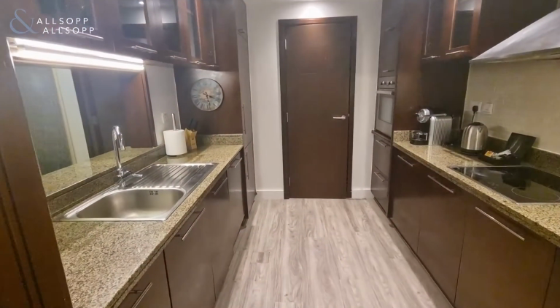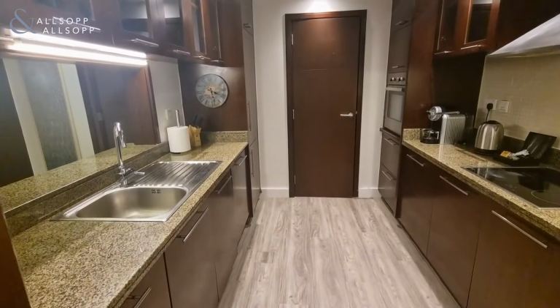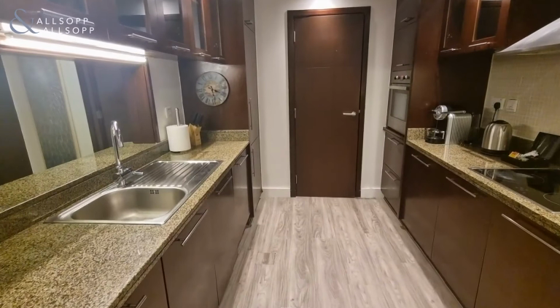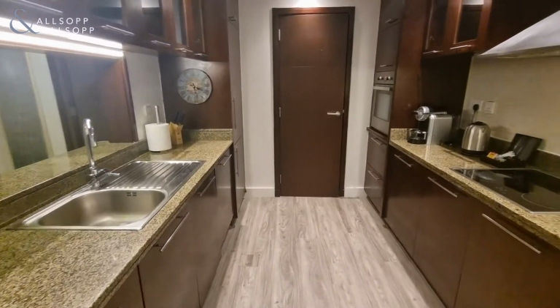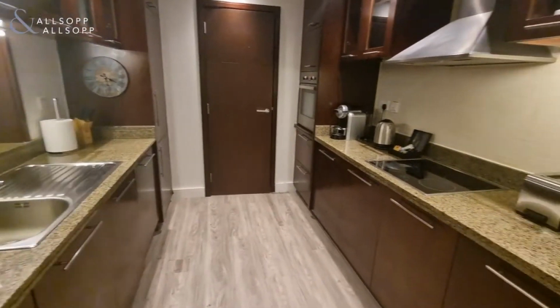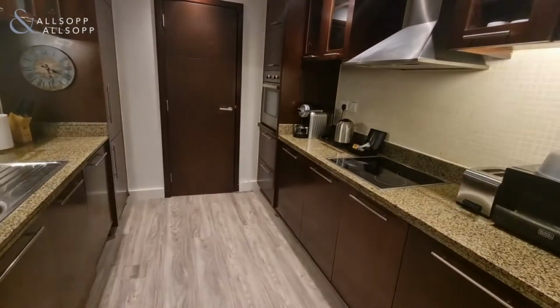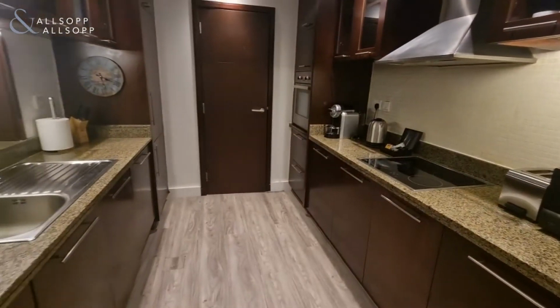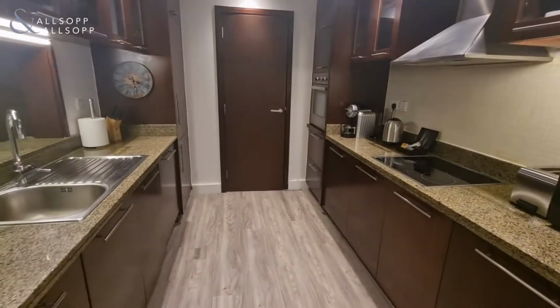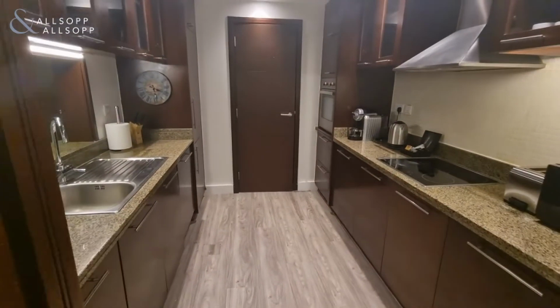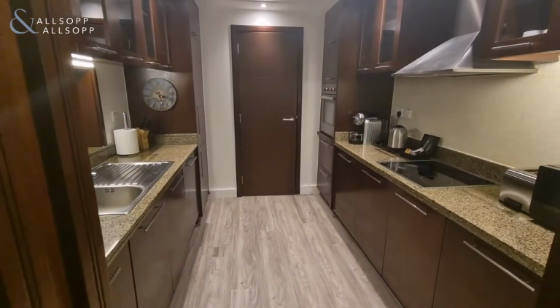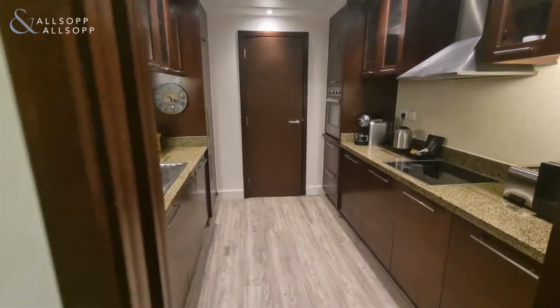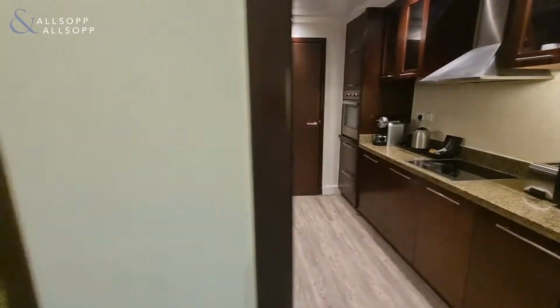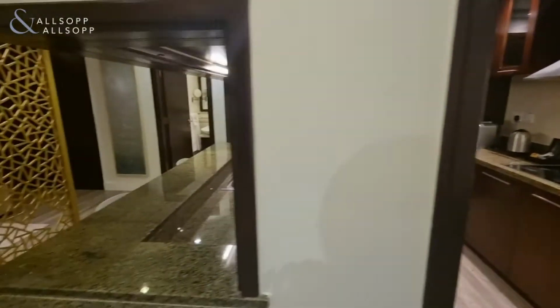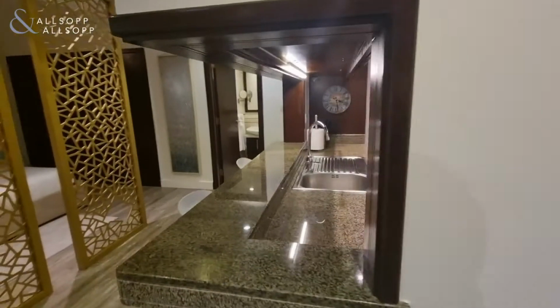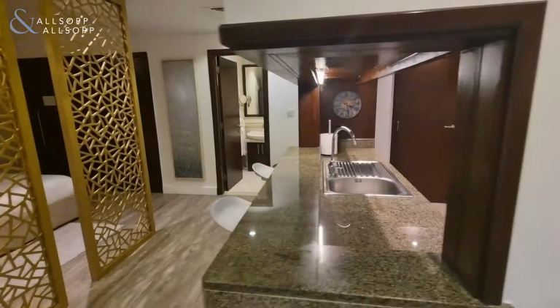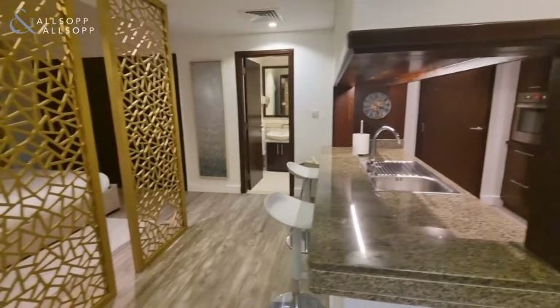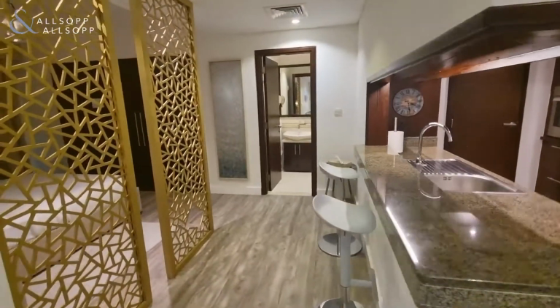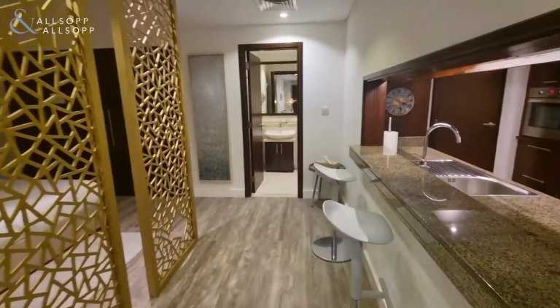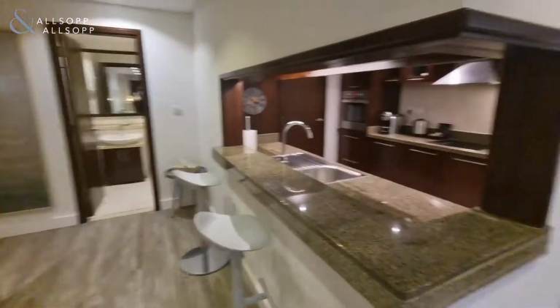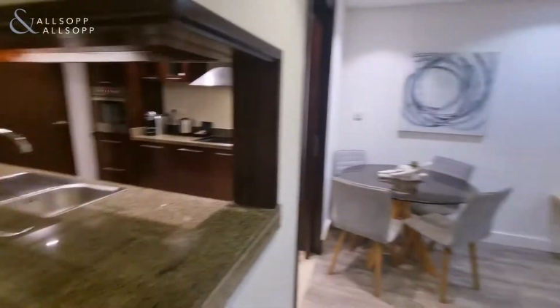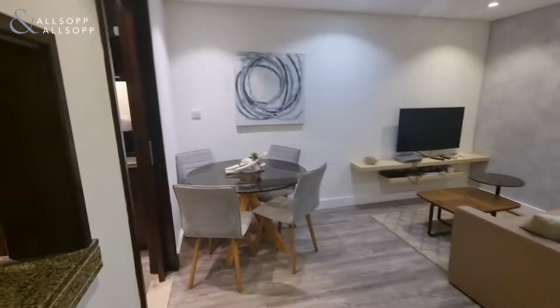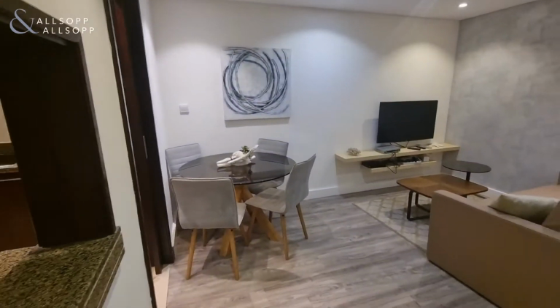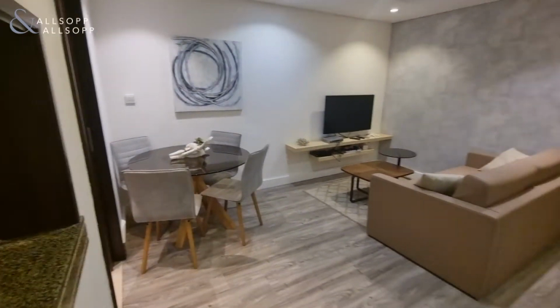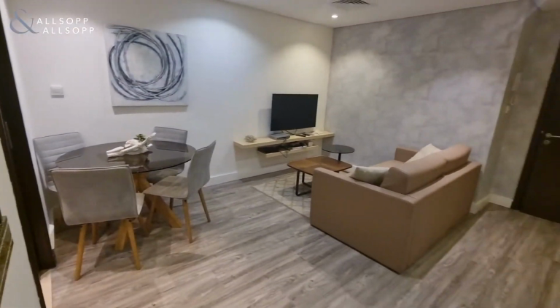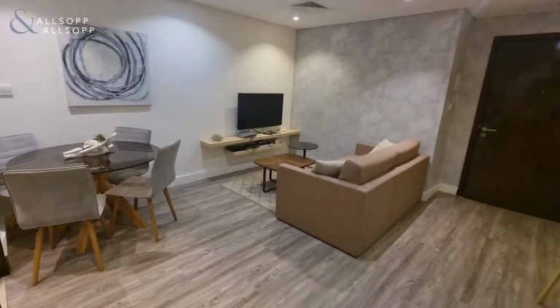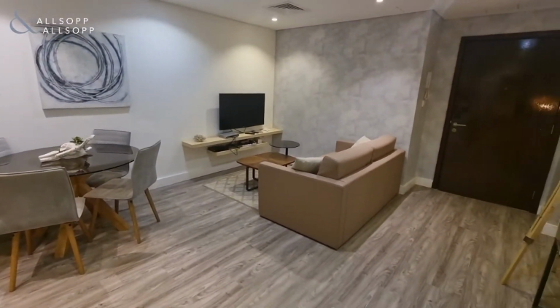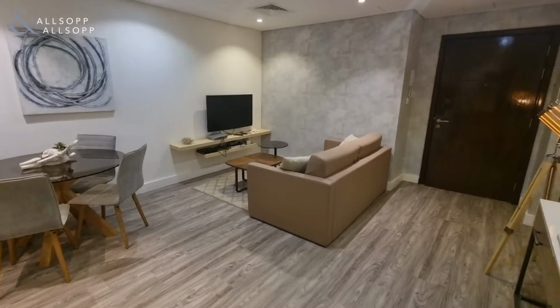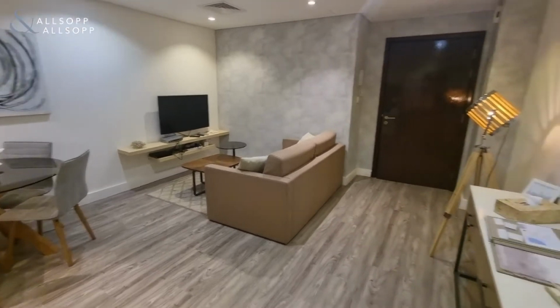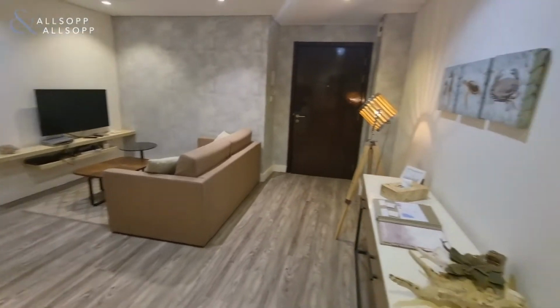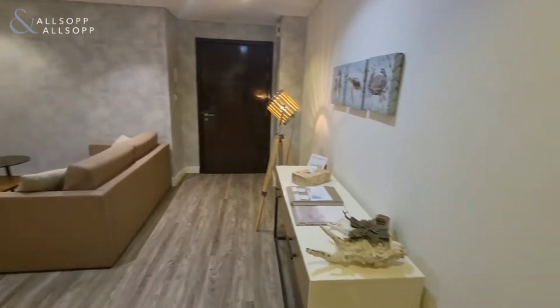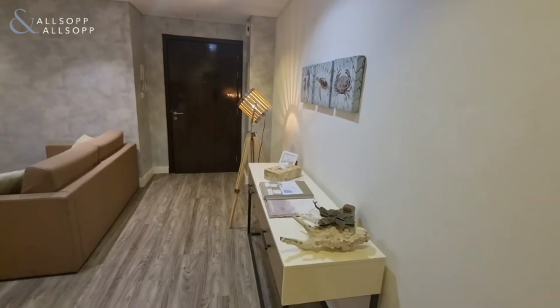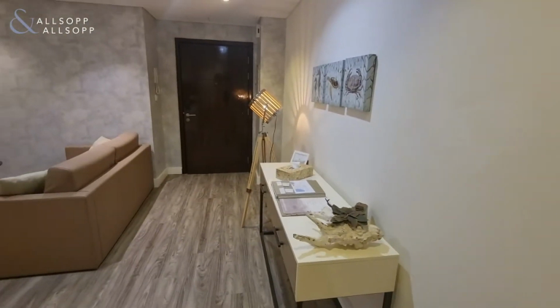We have the kitchen with all kitchen appliances included and the storage room at the end. Living area with high quality furniture throughout.